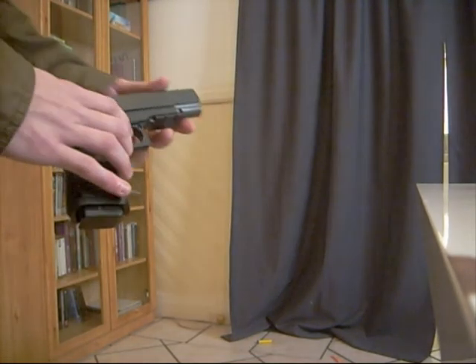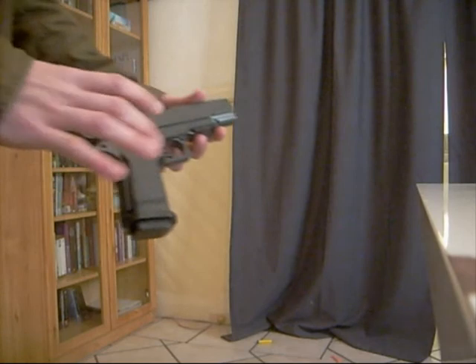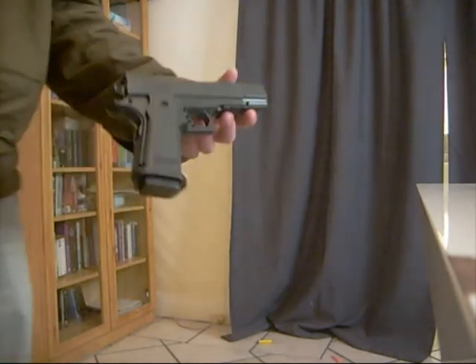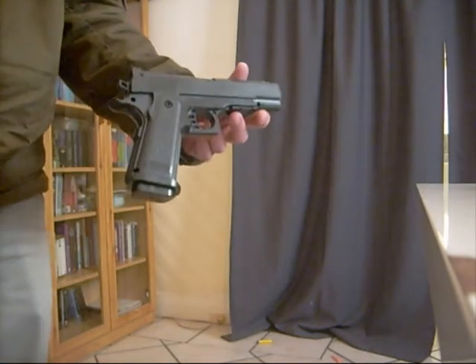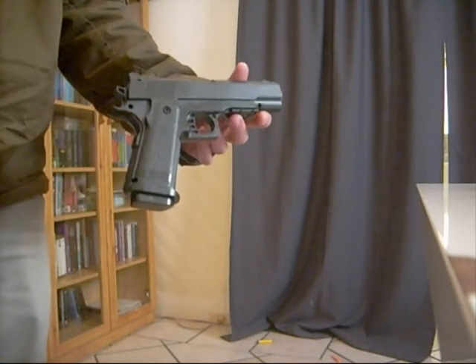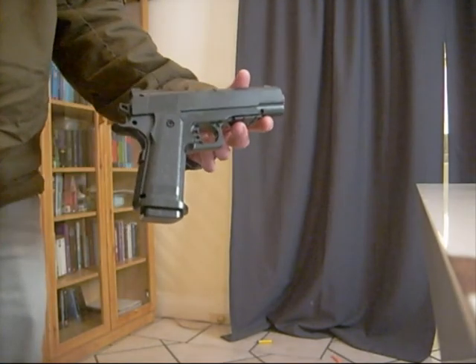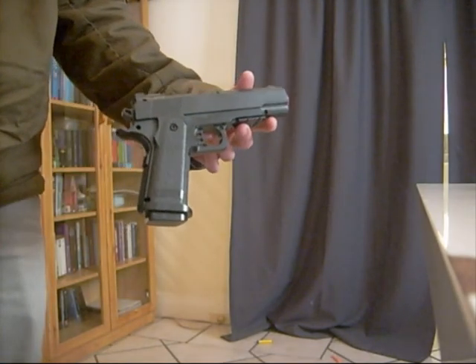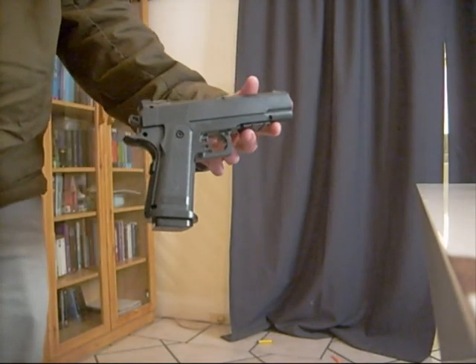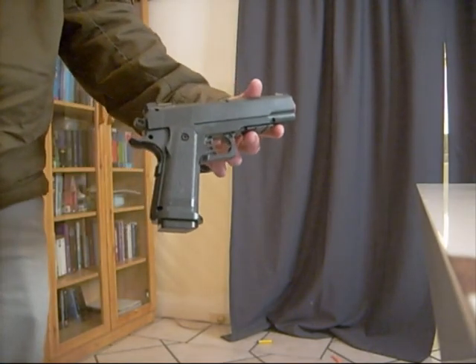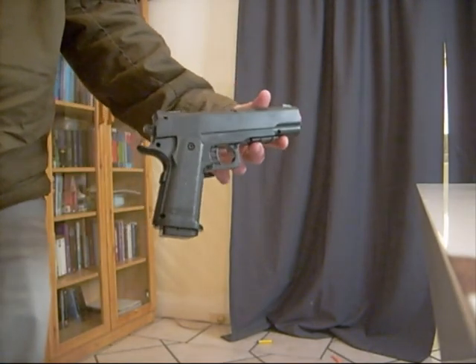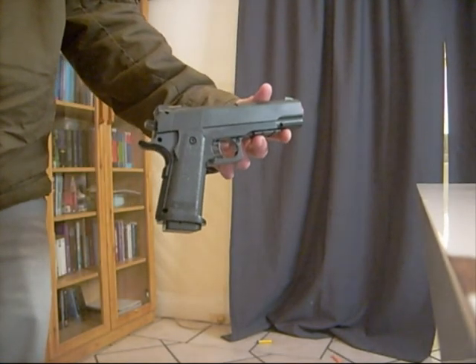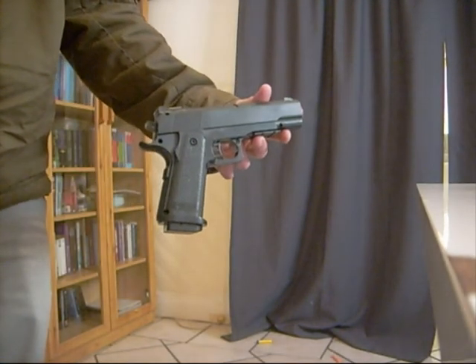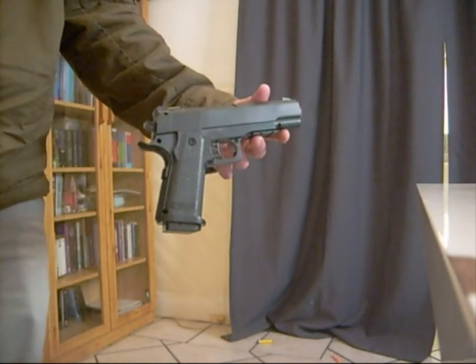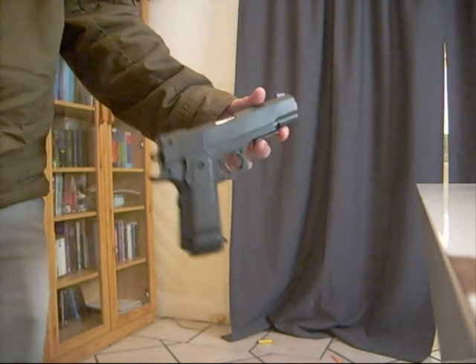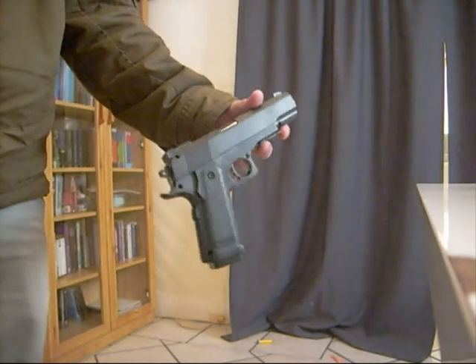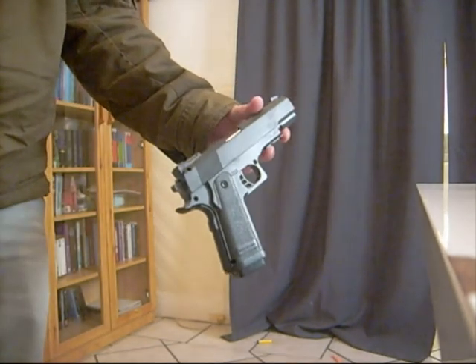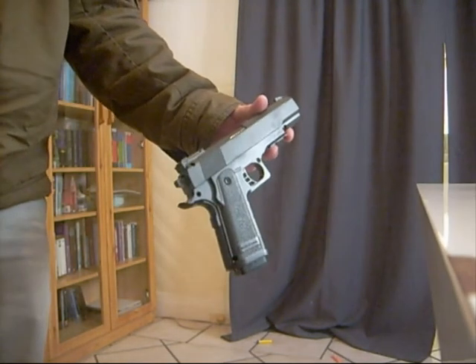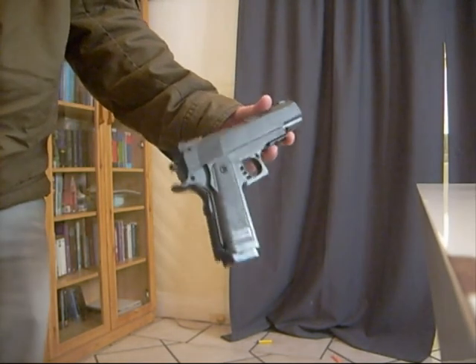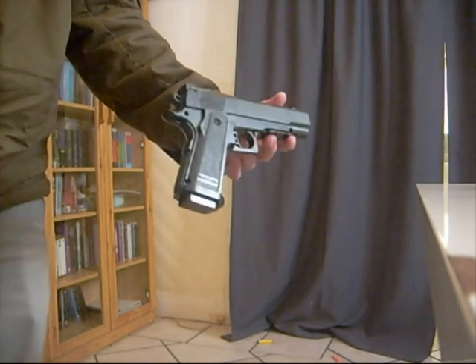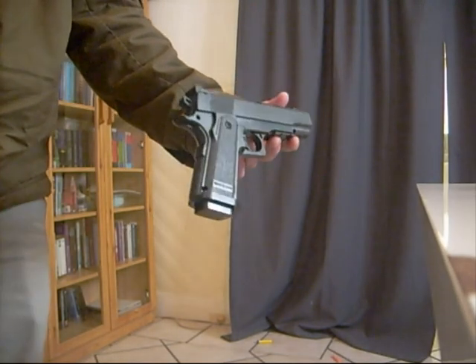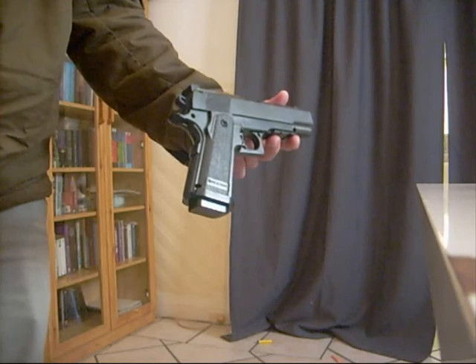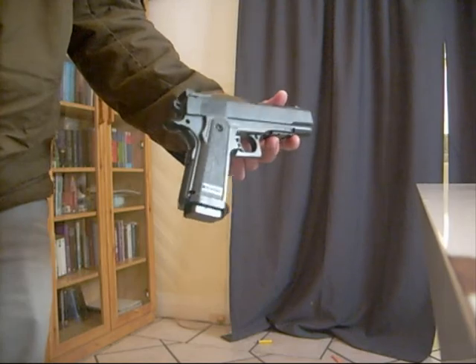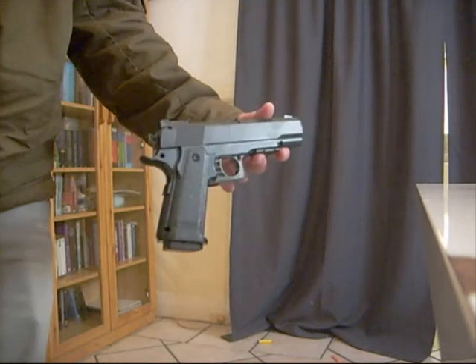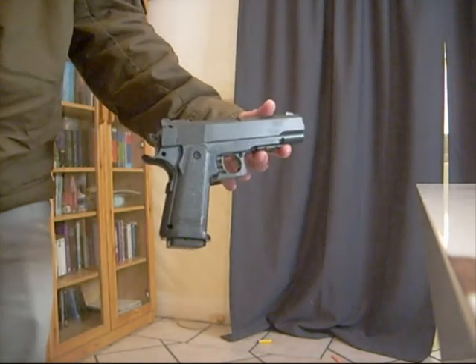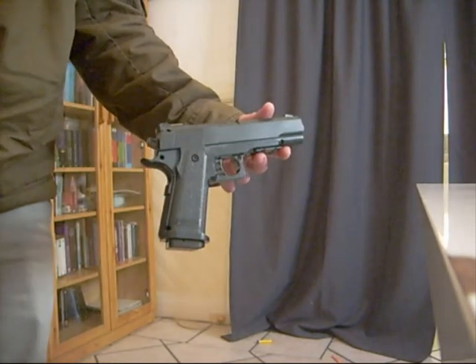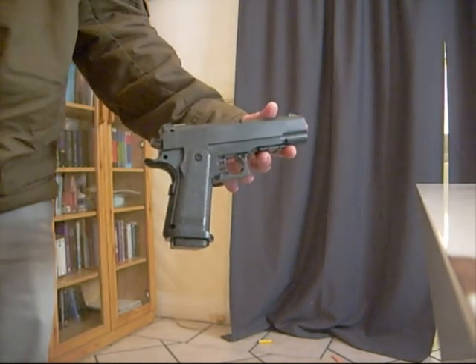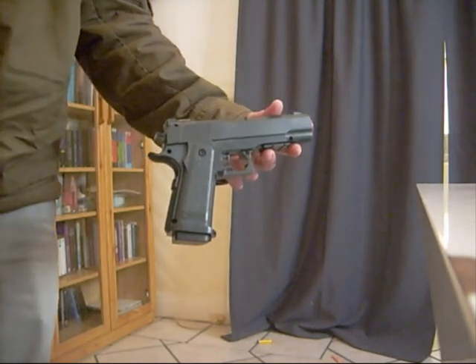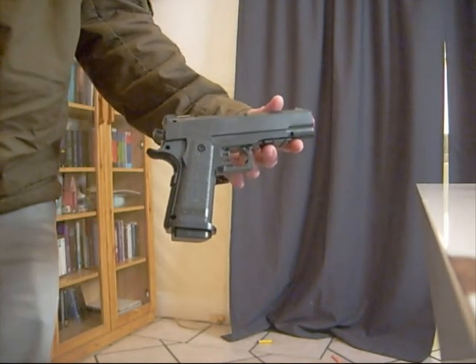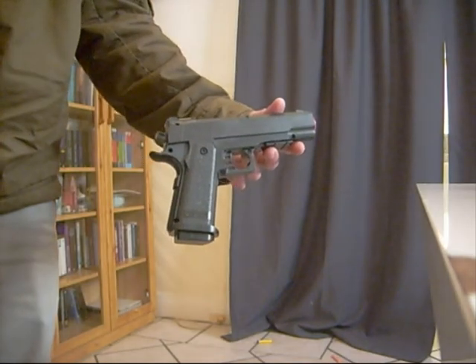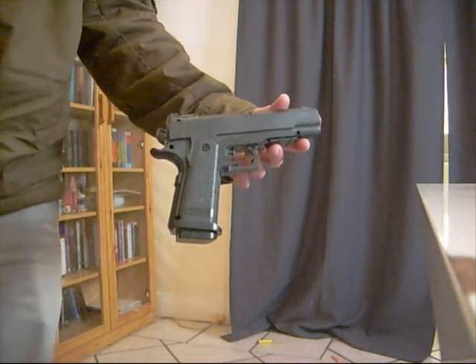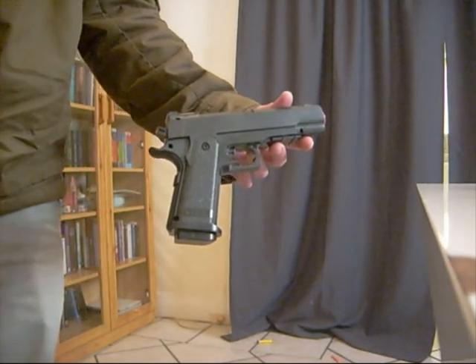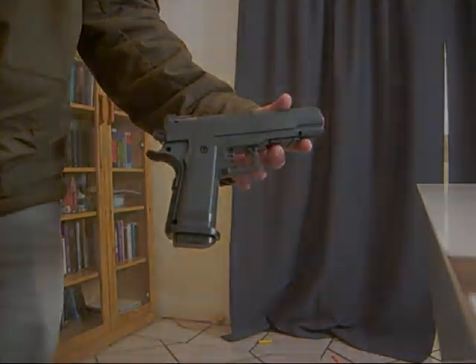This is quite a nice little dart gun, and if you get a chance to pick one up, I highly suggest doing so.